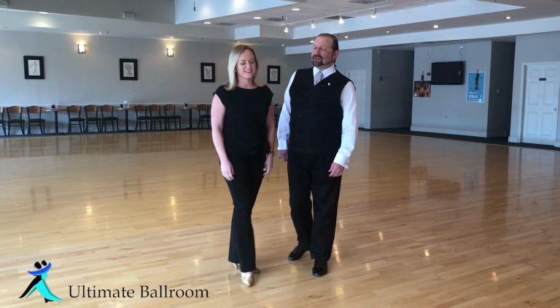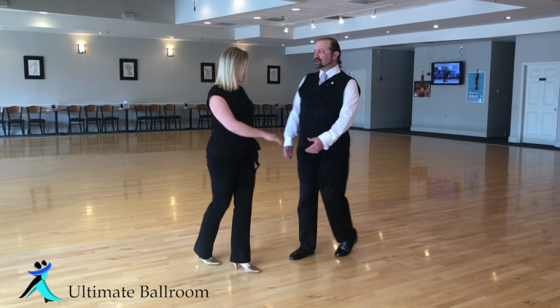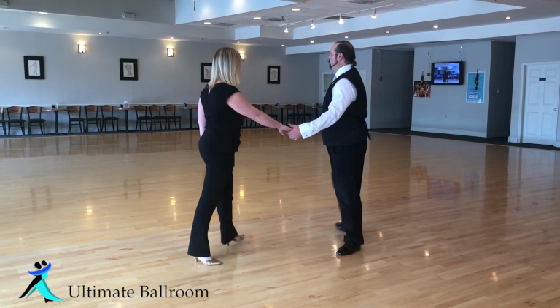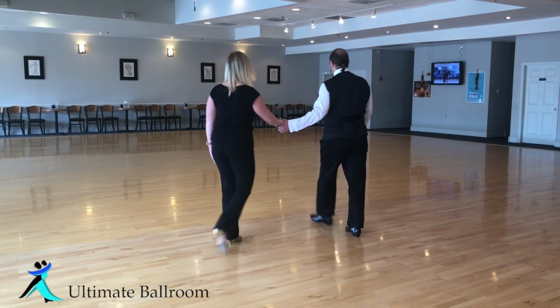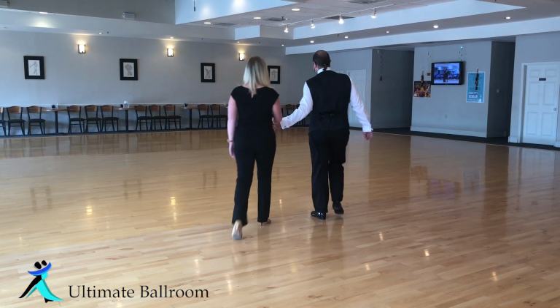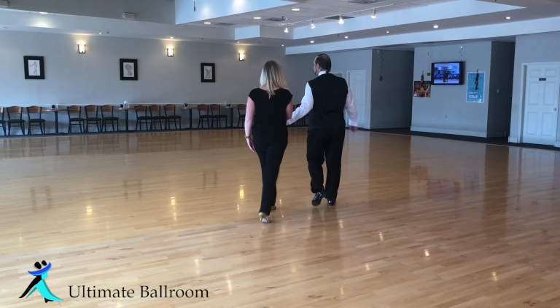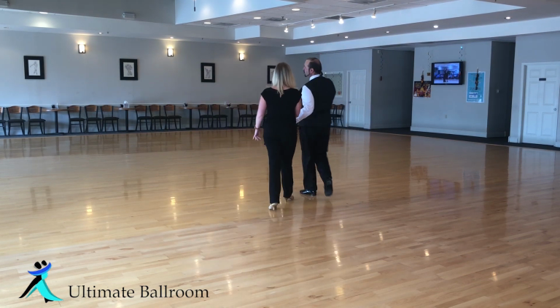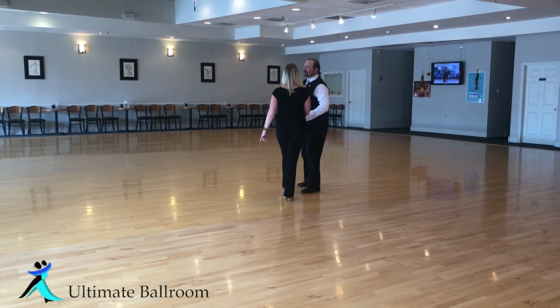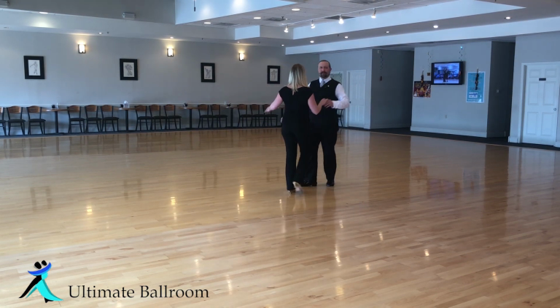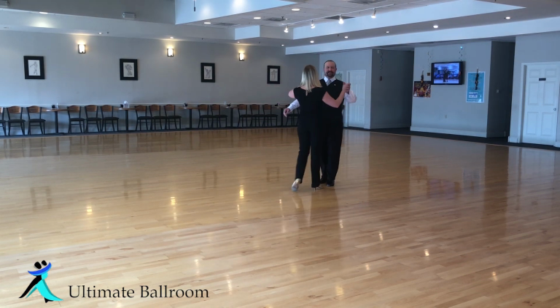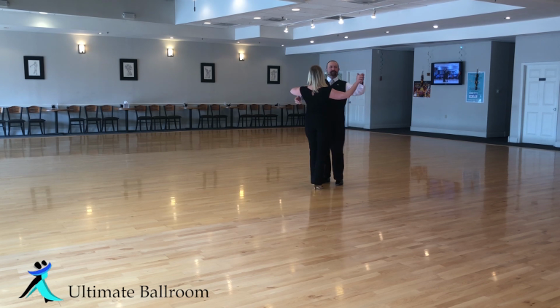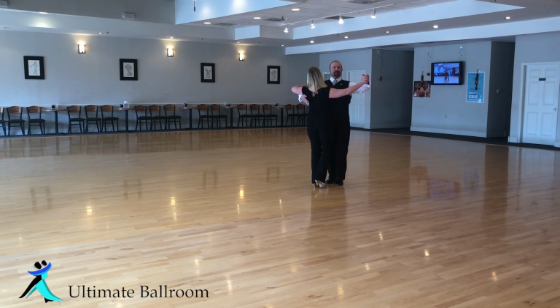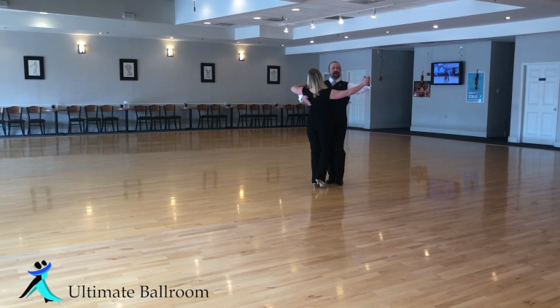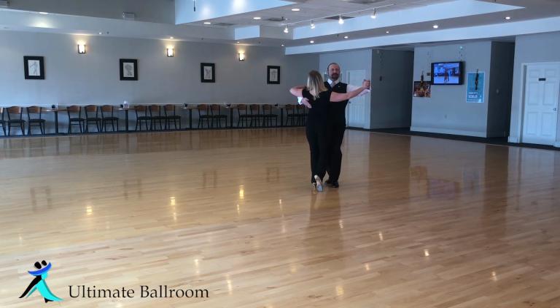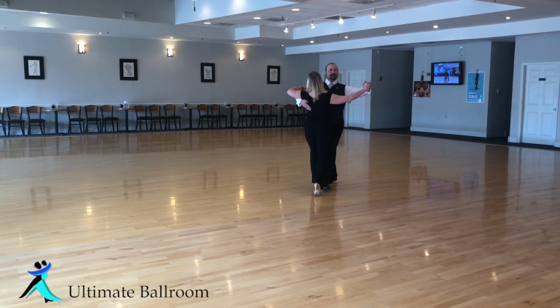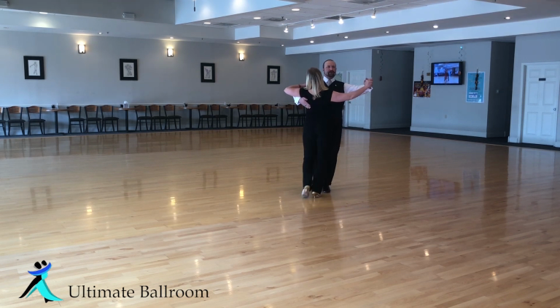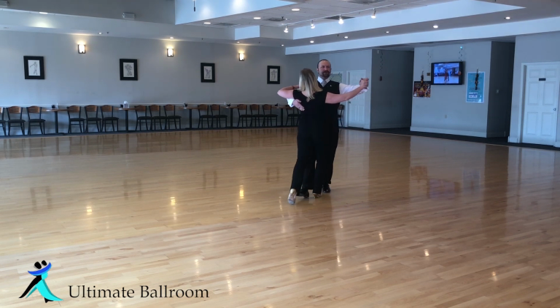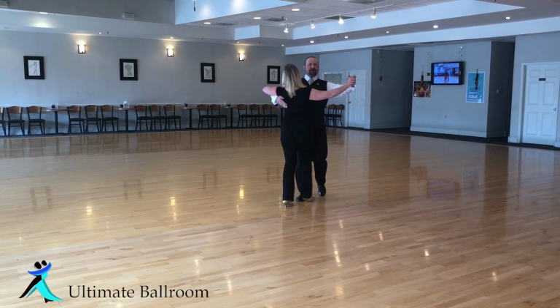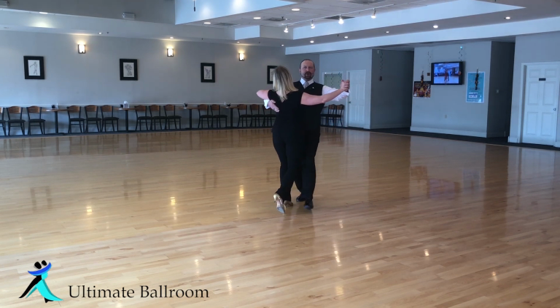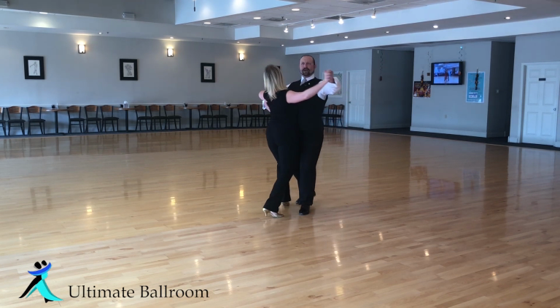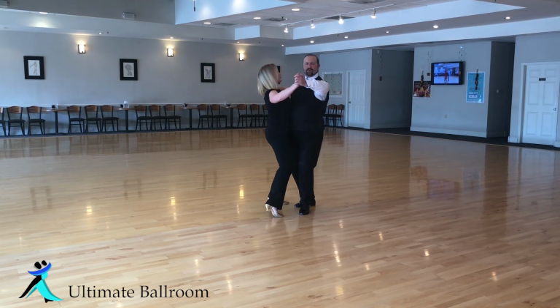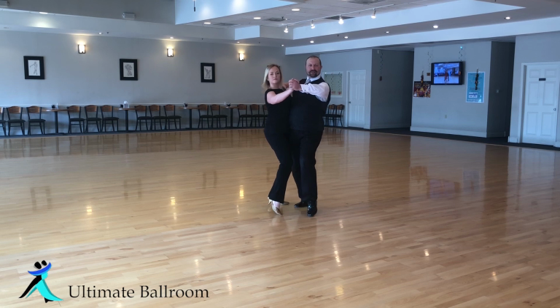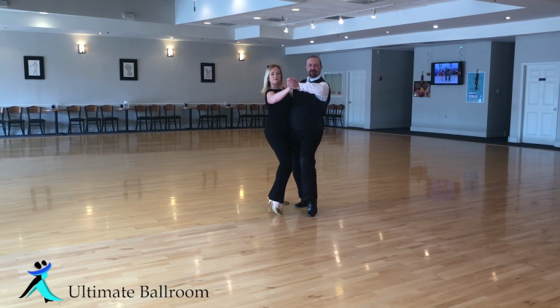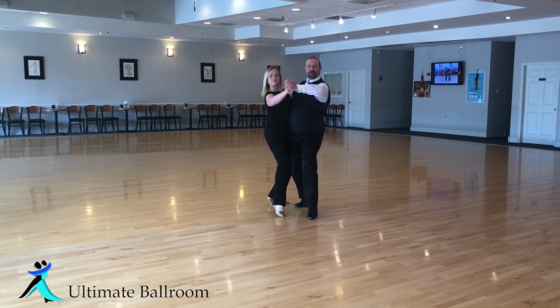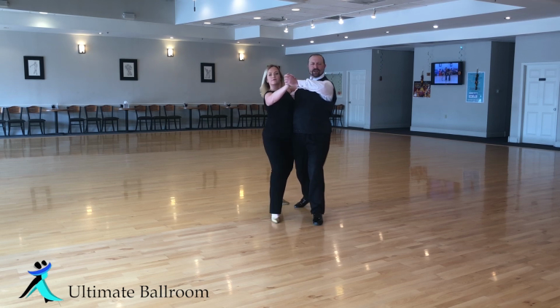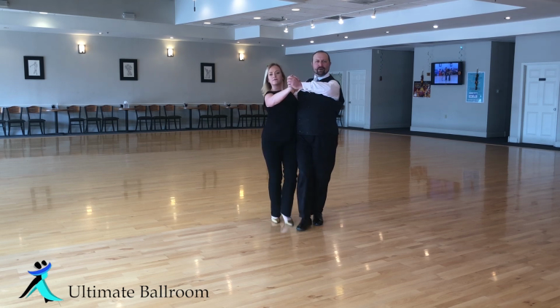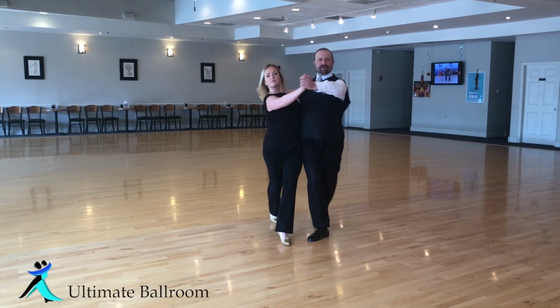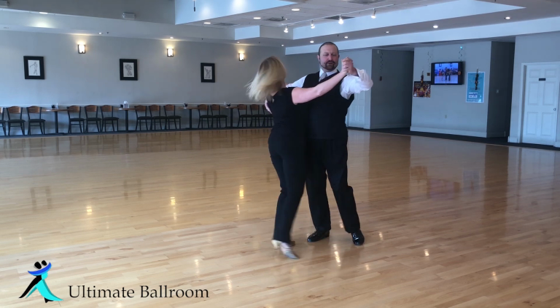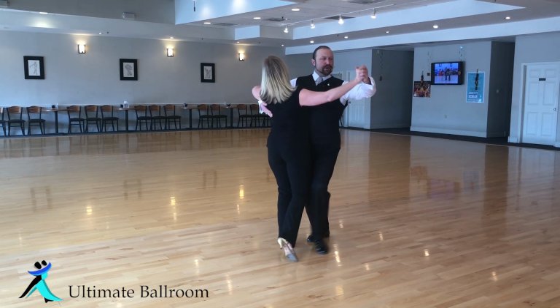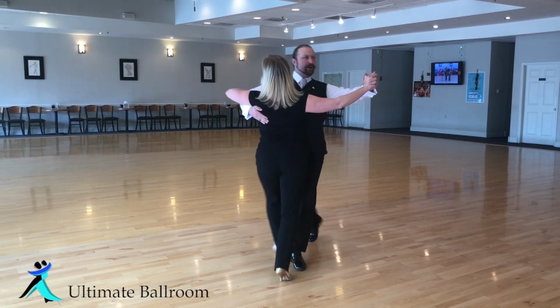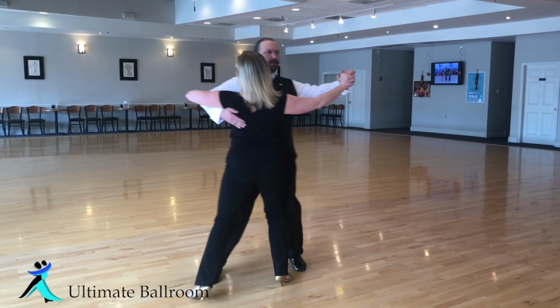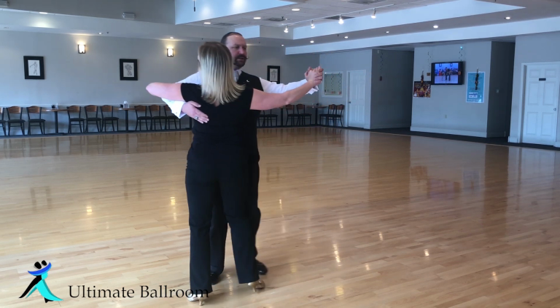So first to demonstrate, we'll begin with our basic step. We have slow, slow, quick, quick, slow, slow, slow, quick, quick, slow.